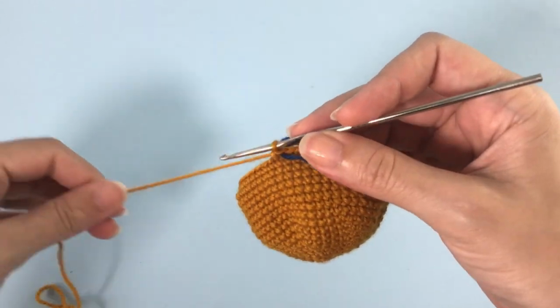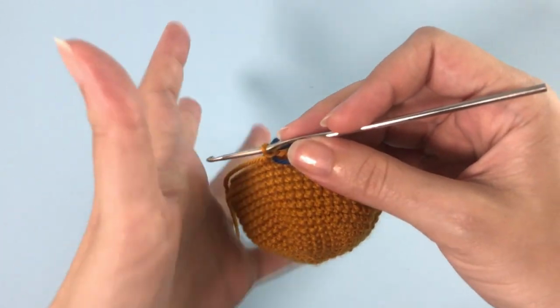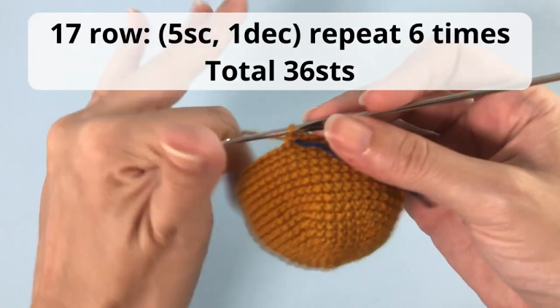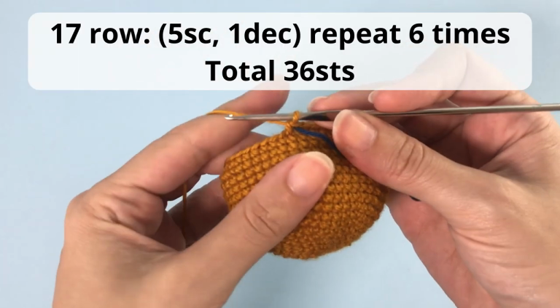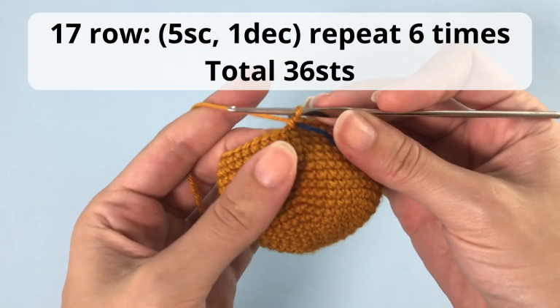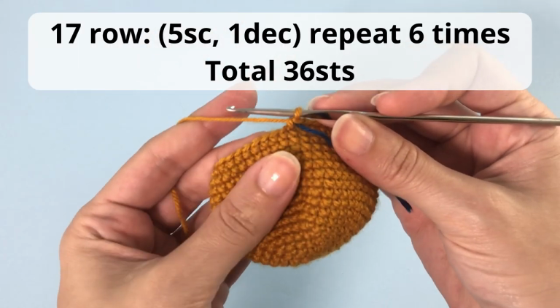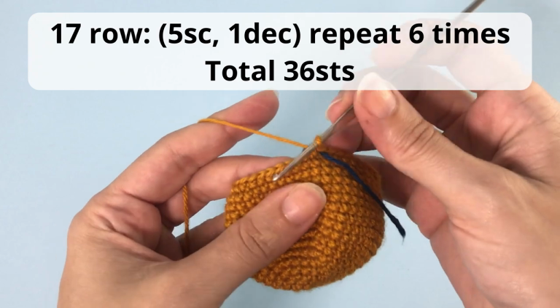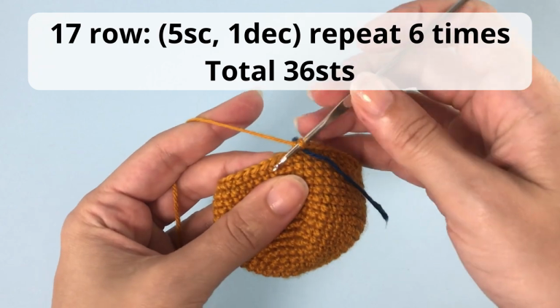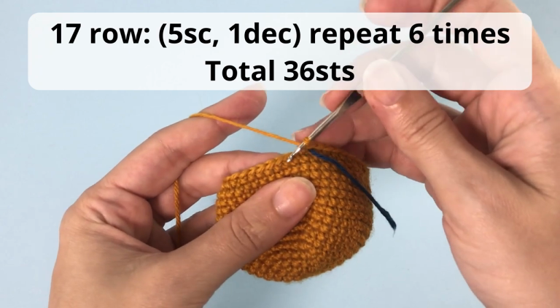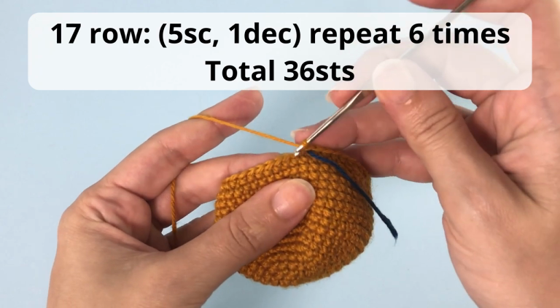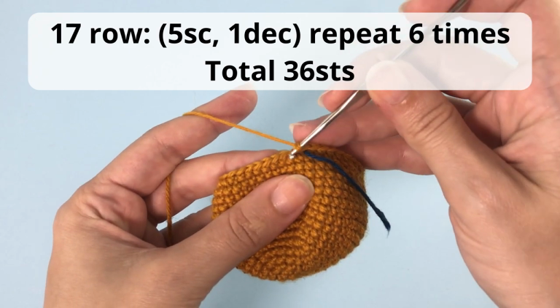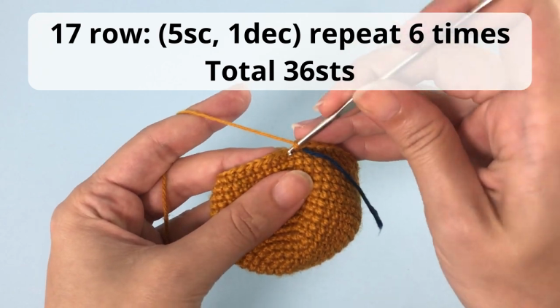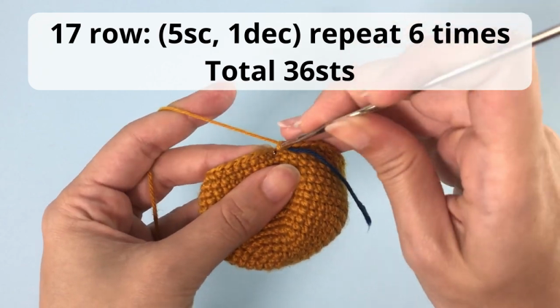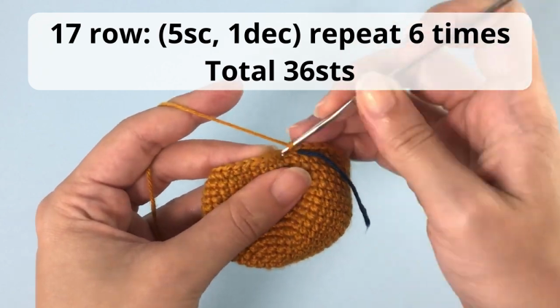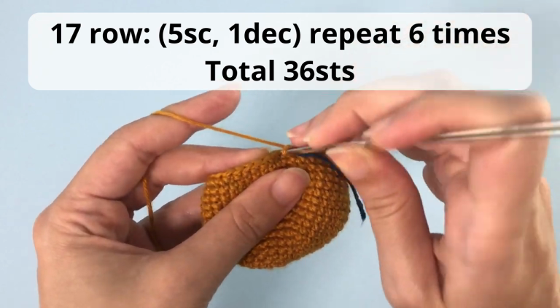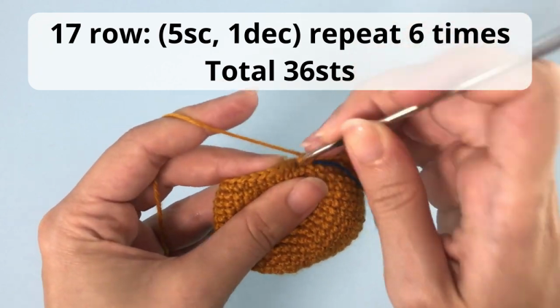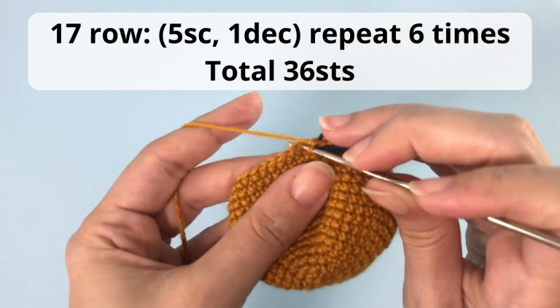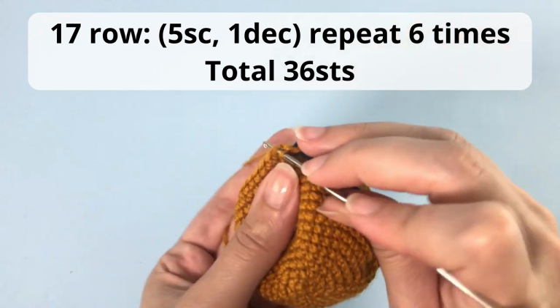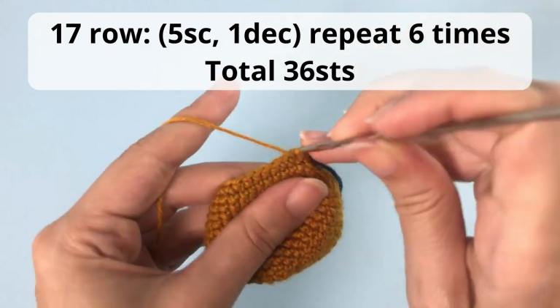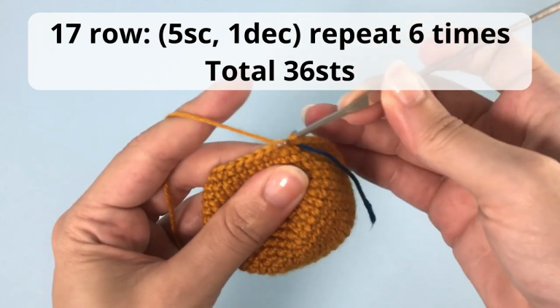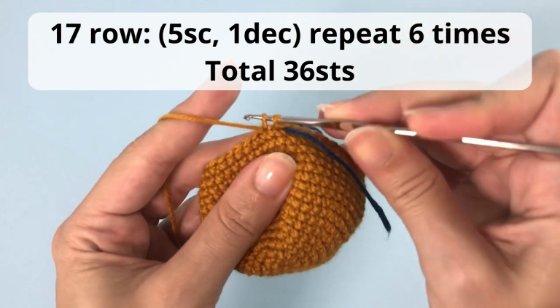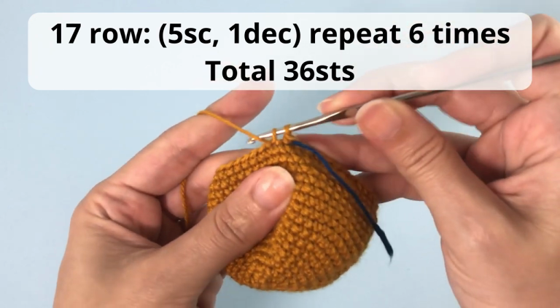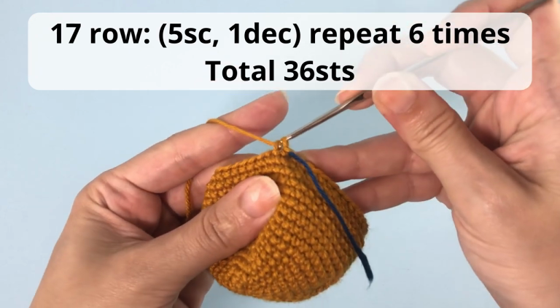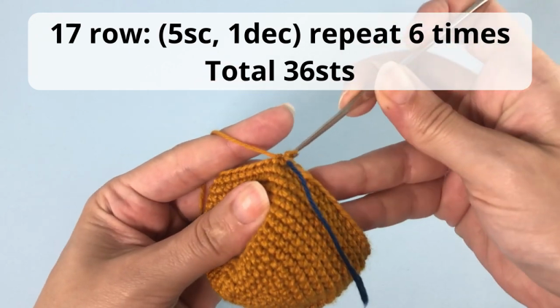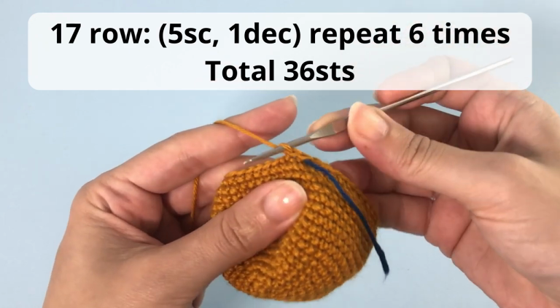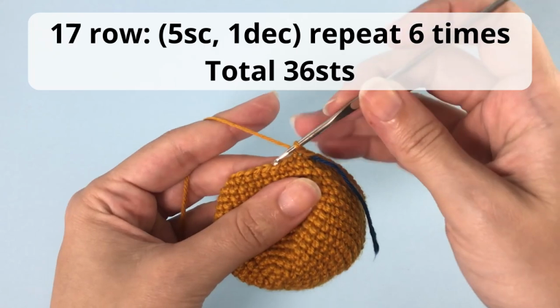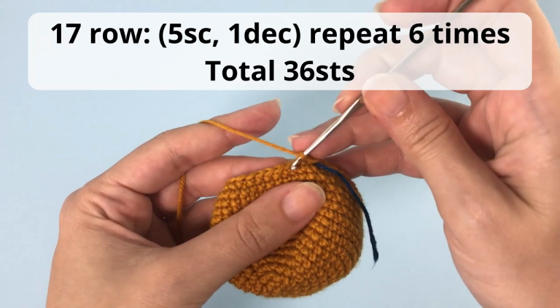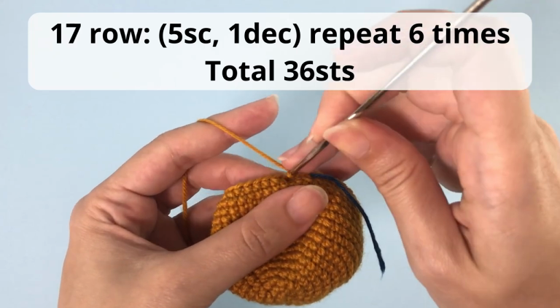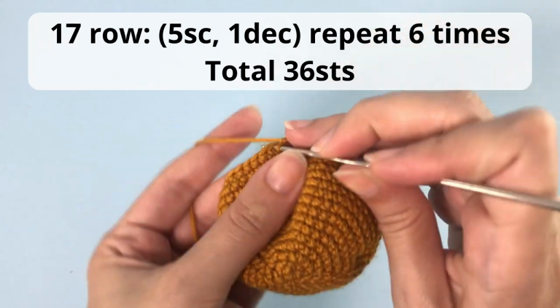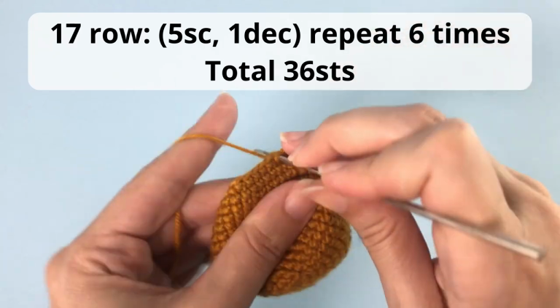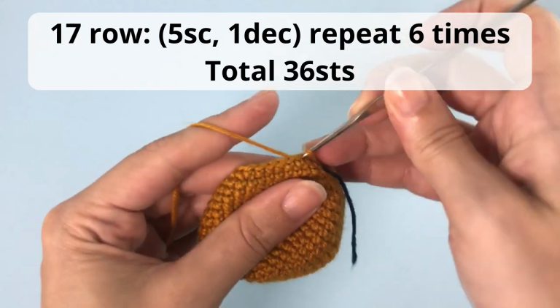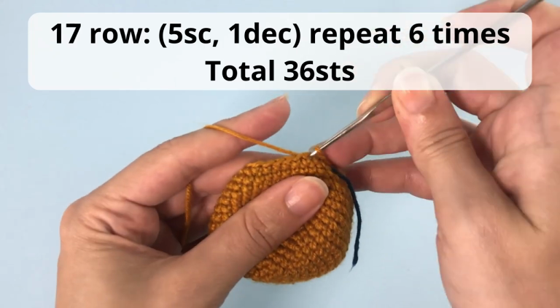For row 17 you will crochet five single crochets, one decrease, repeat that six times, and you'll have a total of 36 stitches at the end of this row.